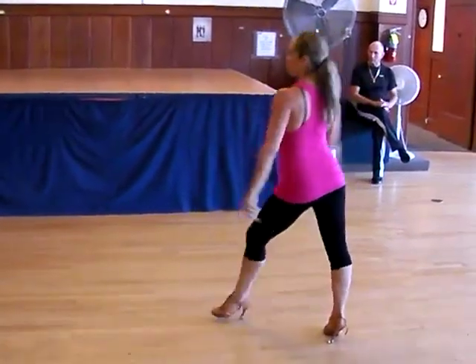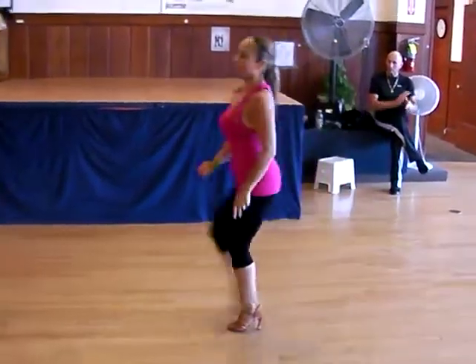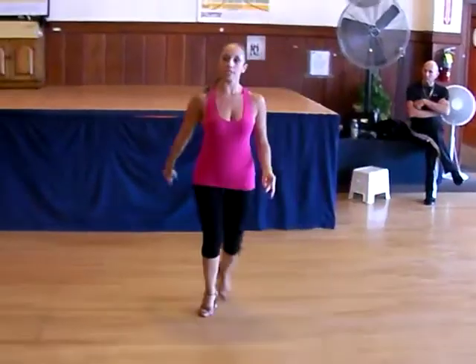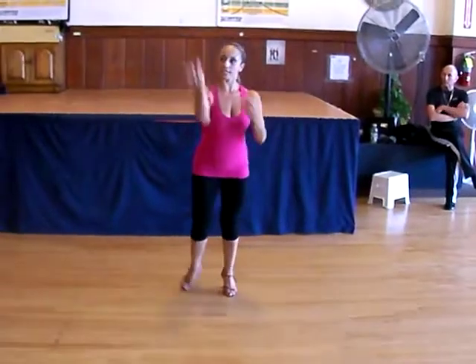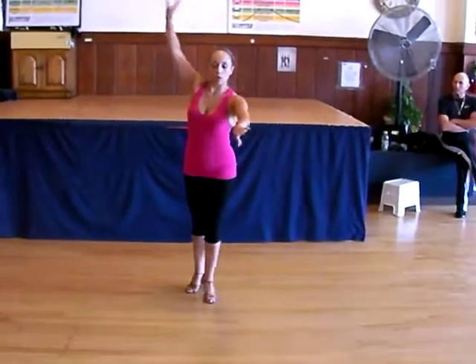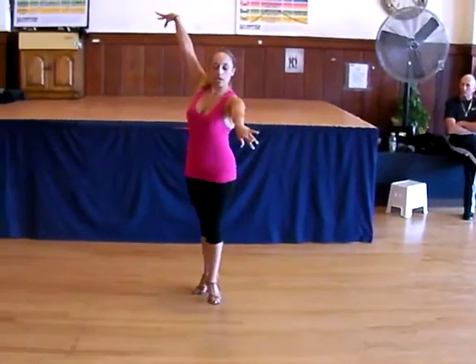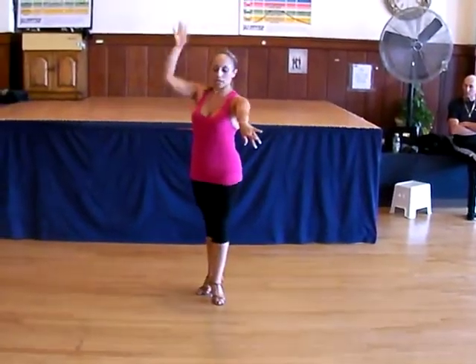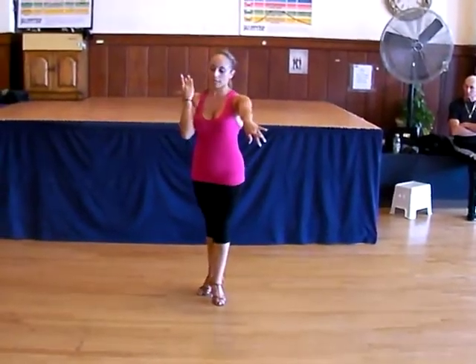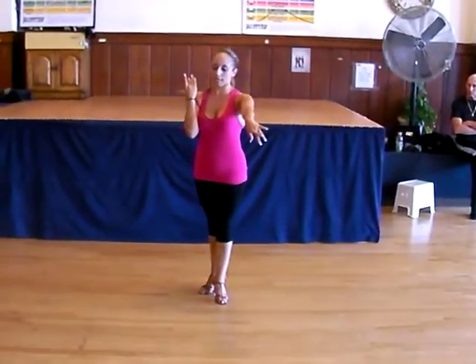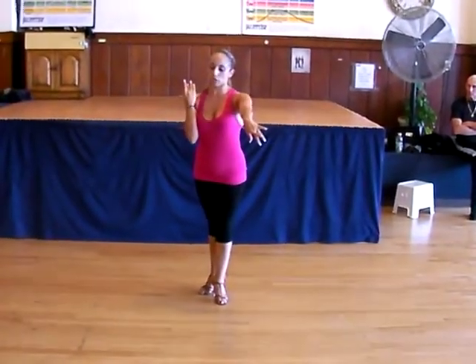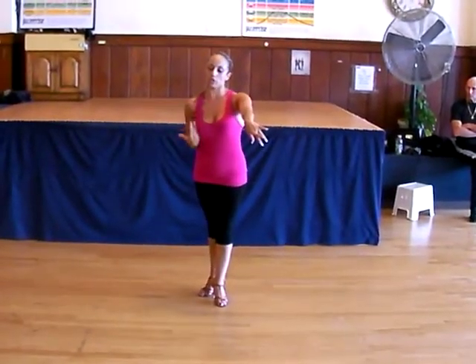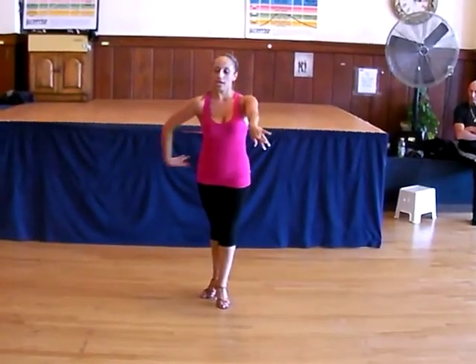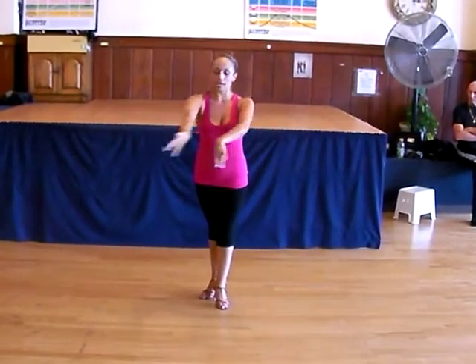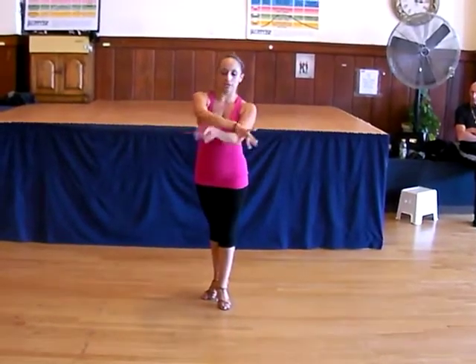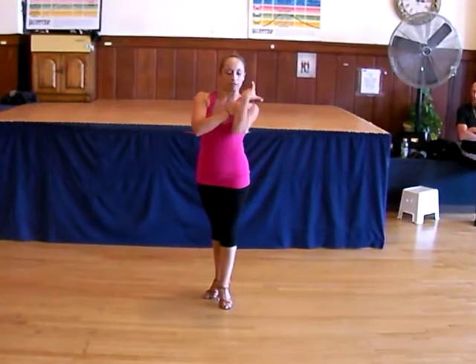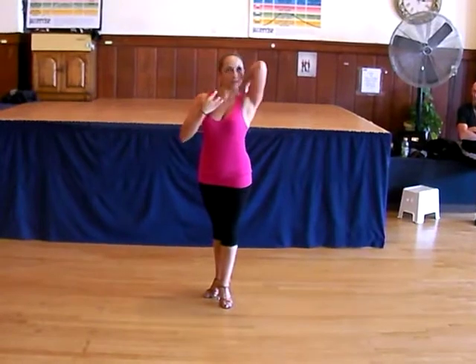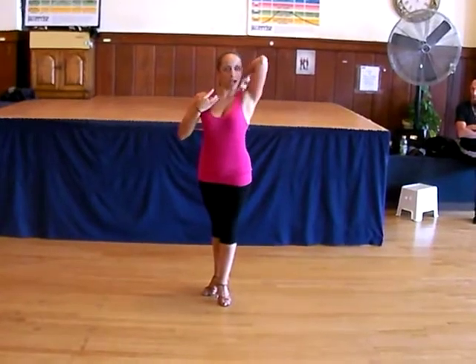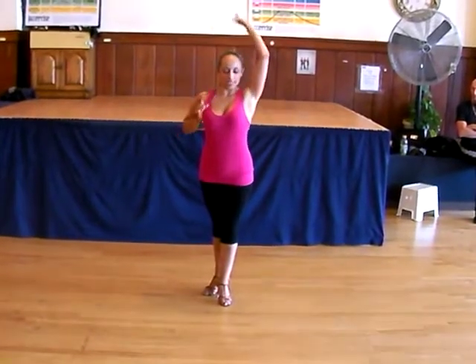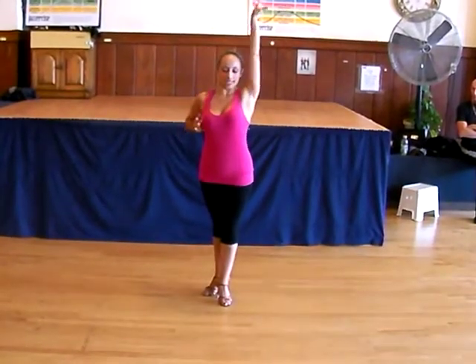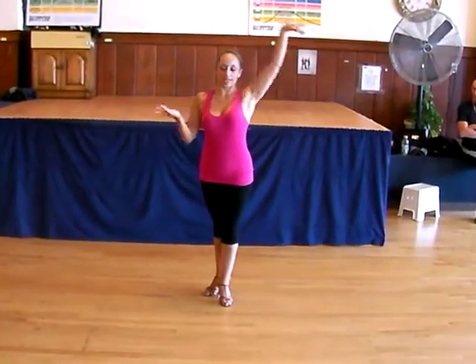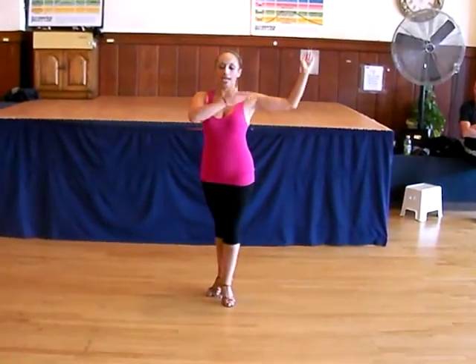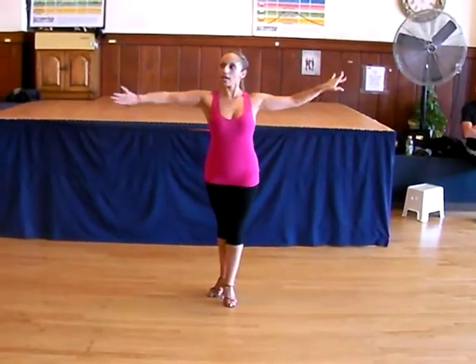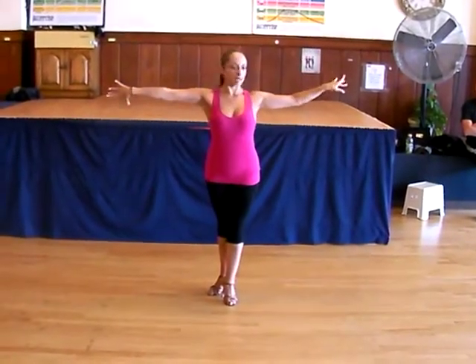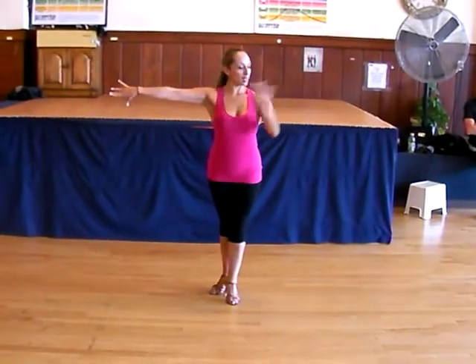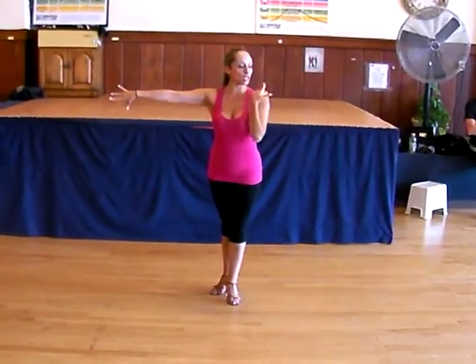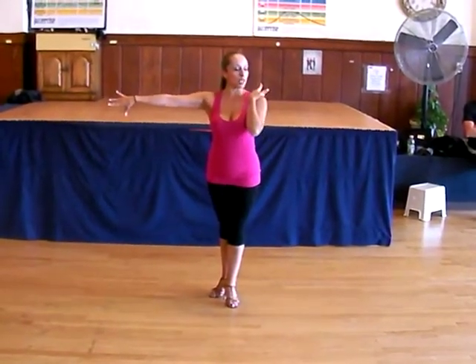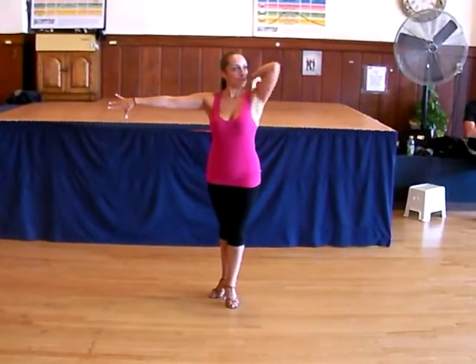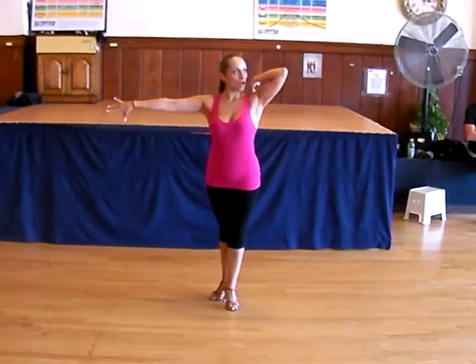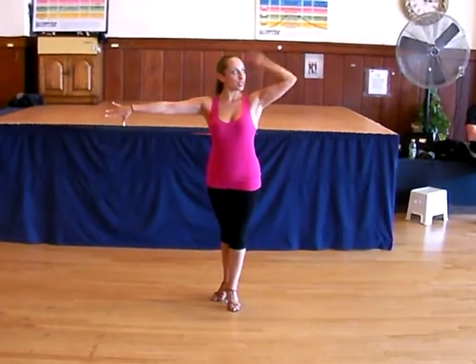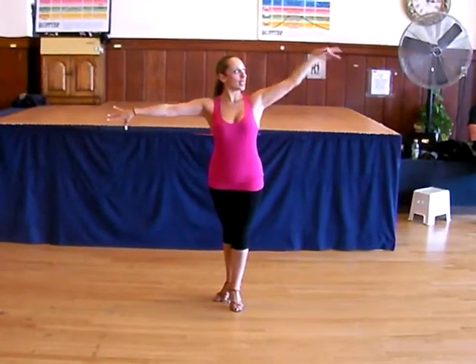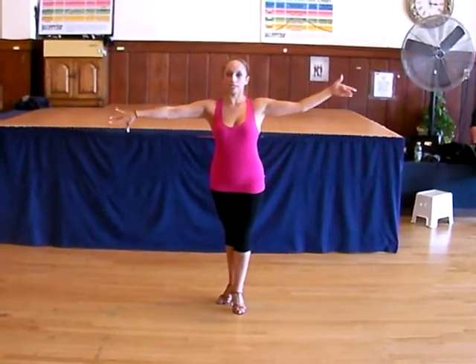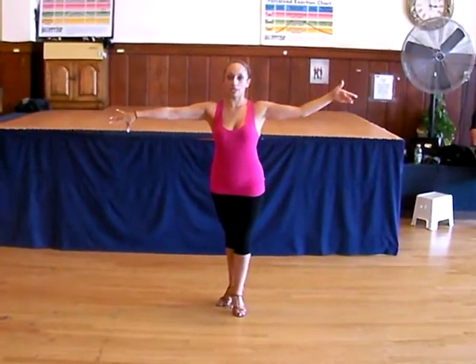And with the arms, we just 1, tucked in, 2, and 3, 4, 5, 6, 7, and 1. And you can make sure that you always elbow first and then connect with the arm.